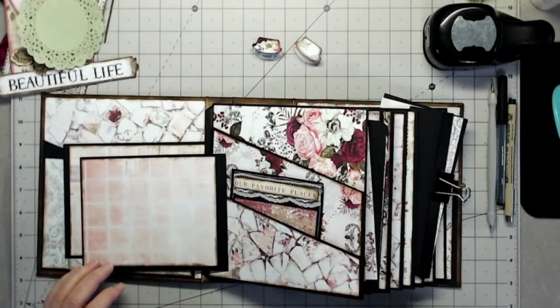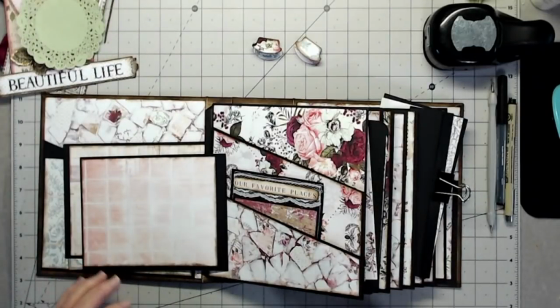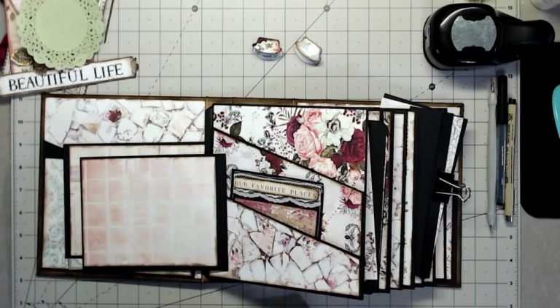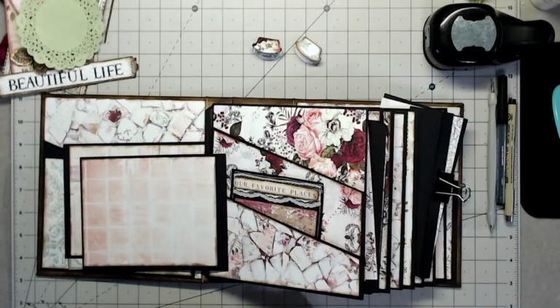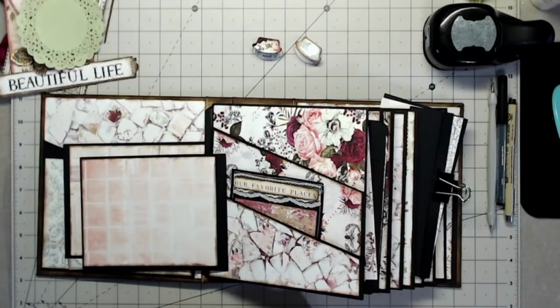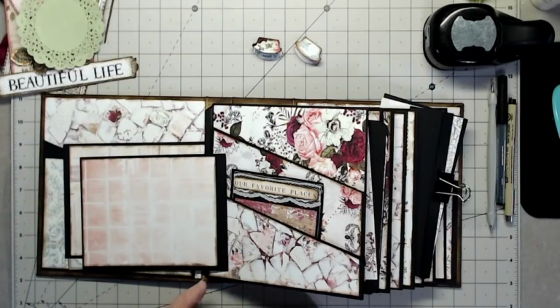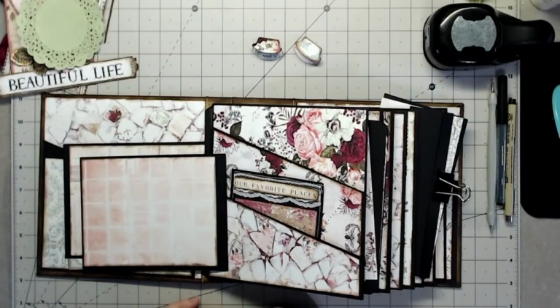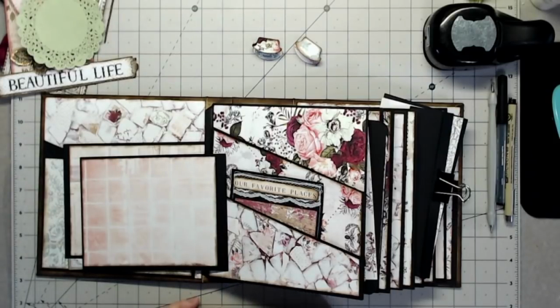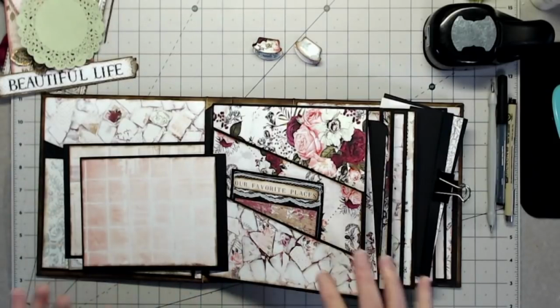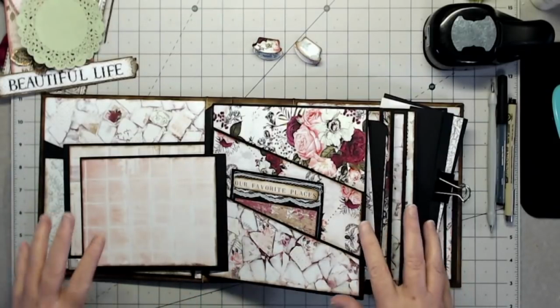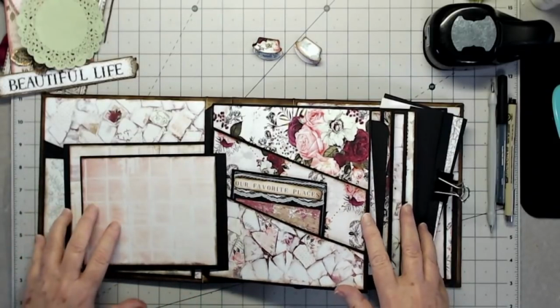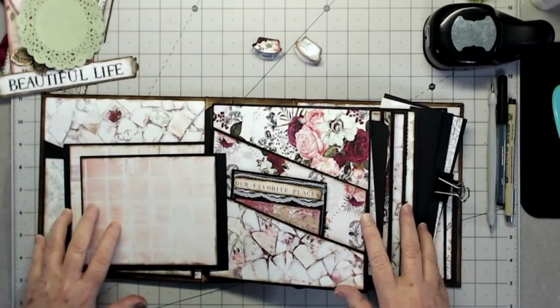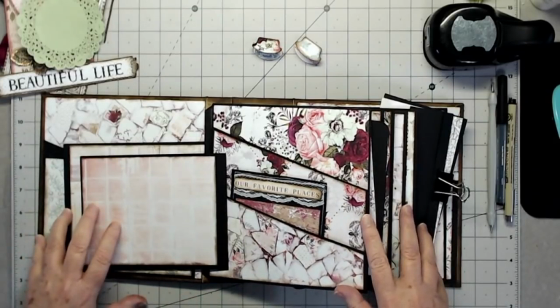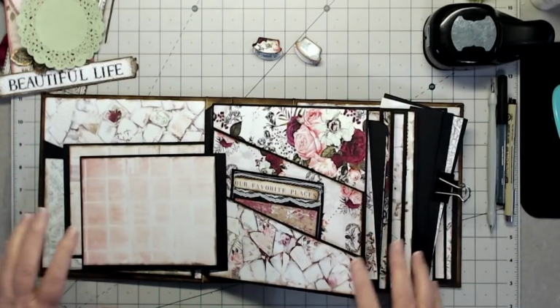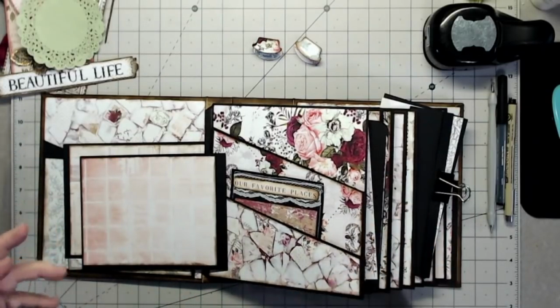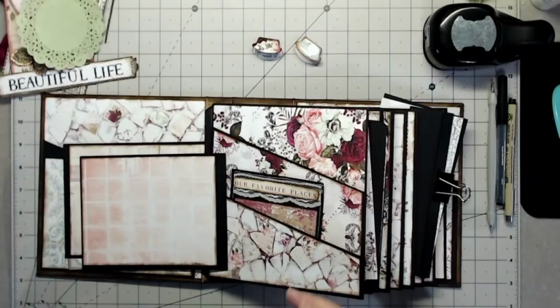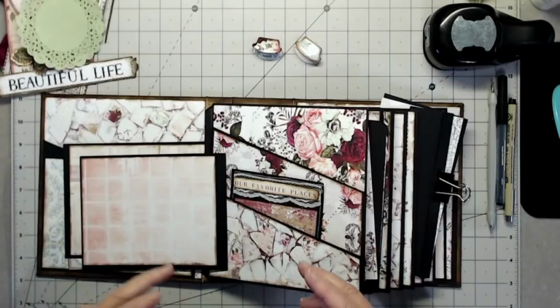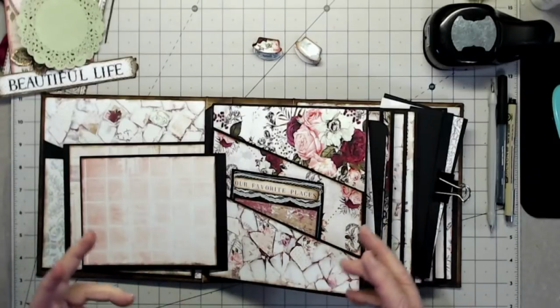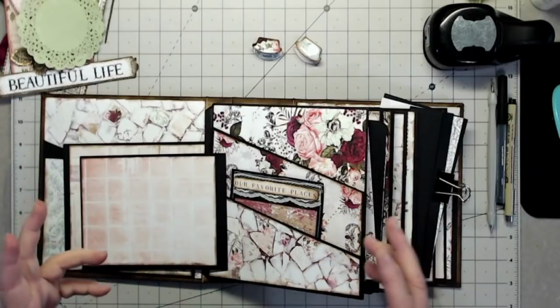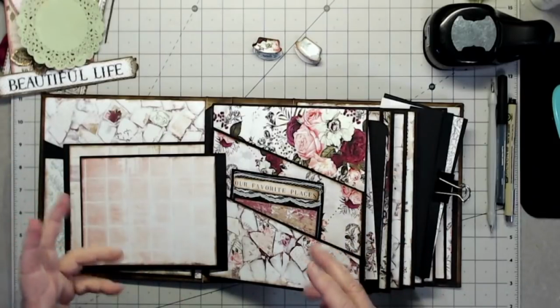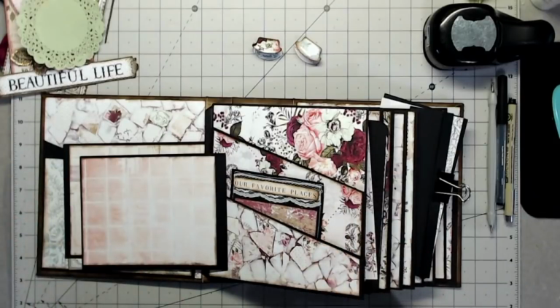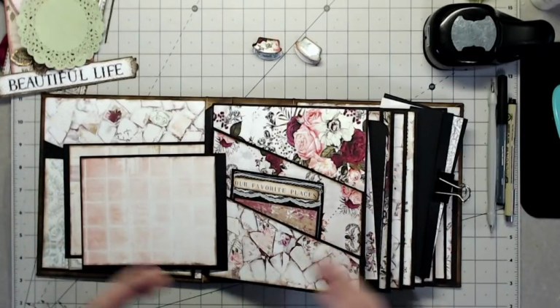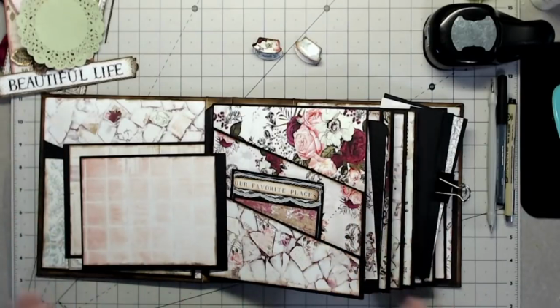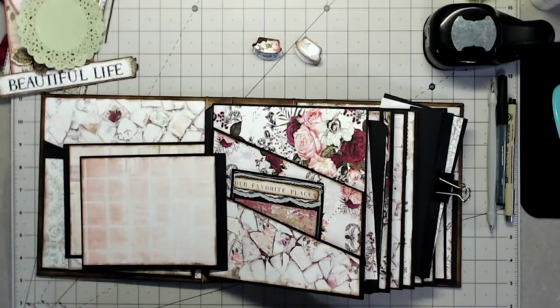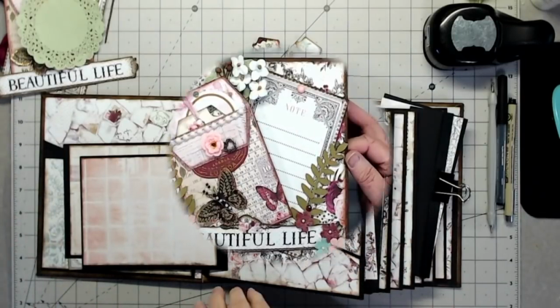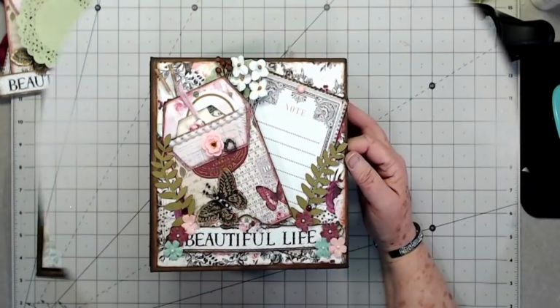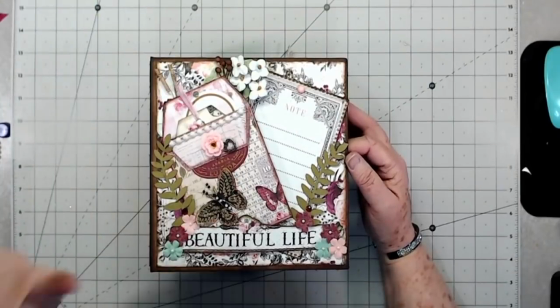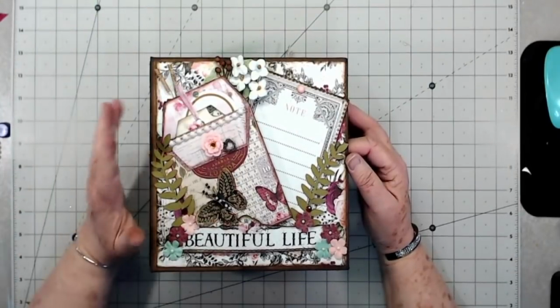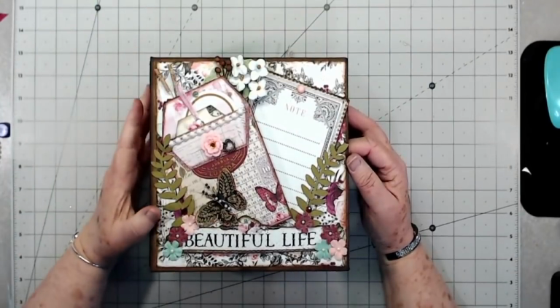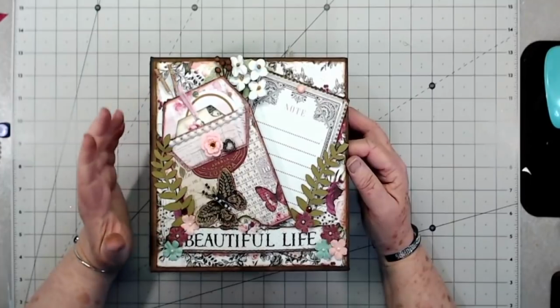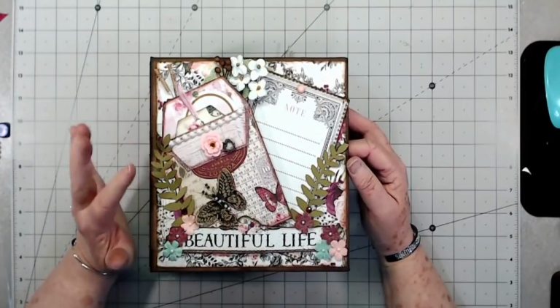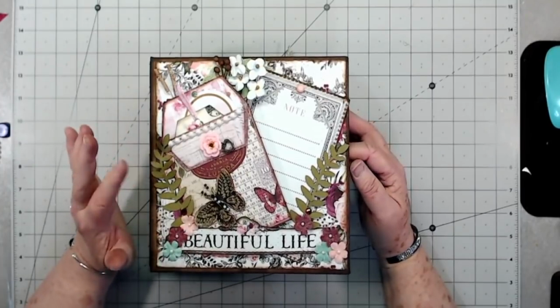Hey guys, this is E with Scrapbooking With Me, and we're going to try to finish this album up today. We're going to put pockets in, tags, pulls, all kinds of things. Before we start completing the album, I'm going to give you a flip-through.